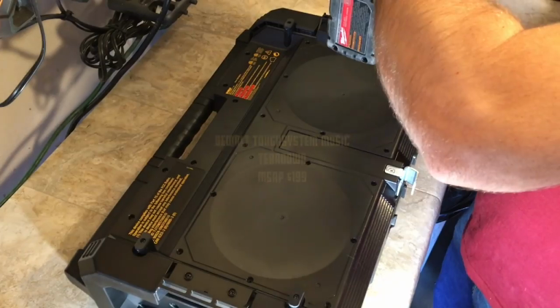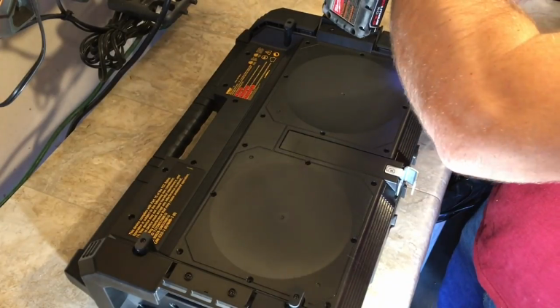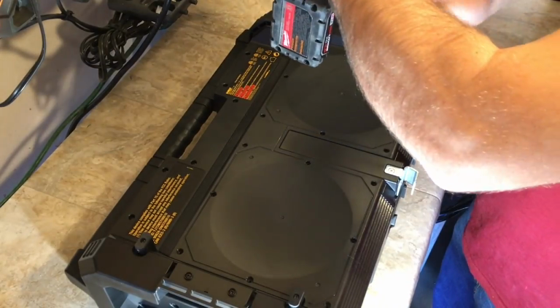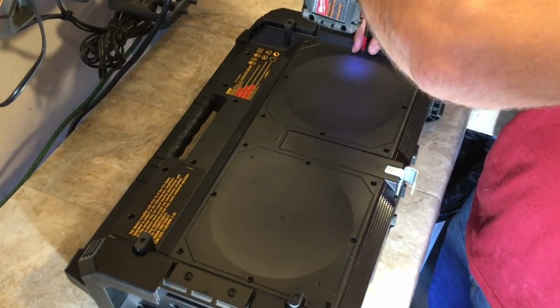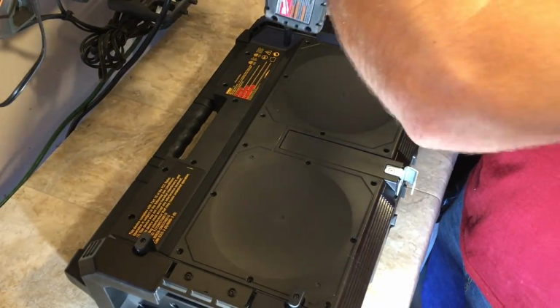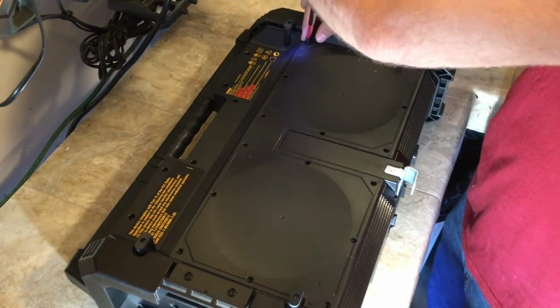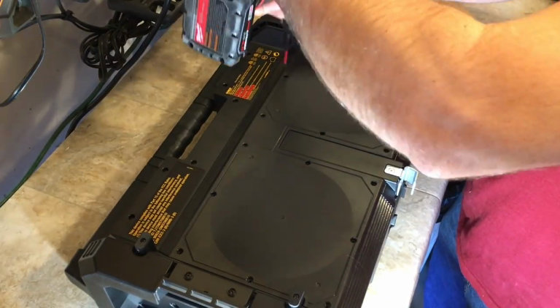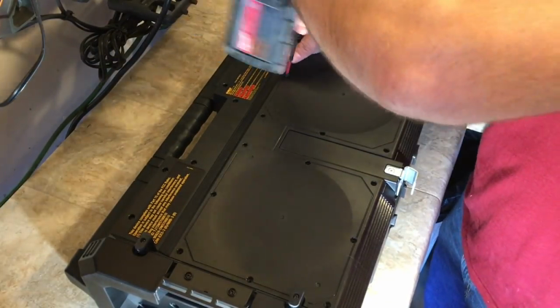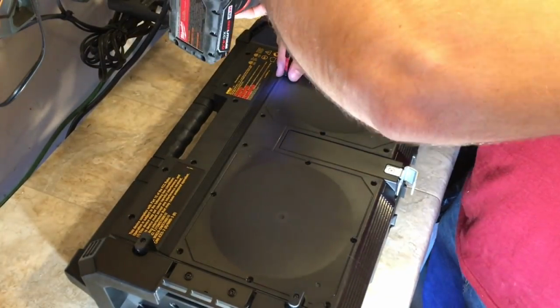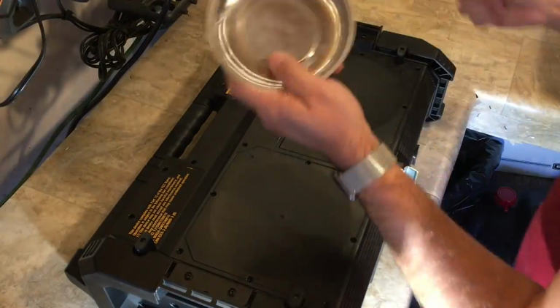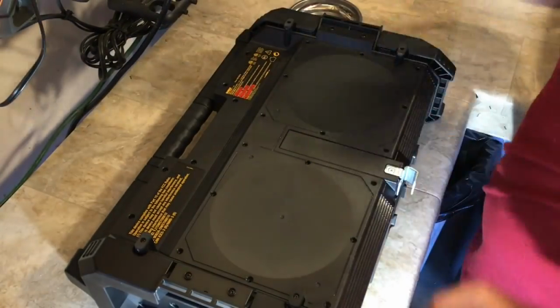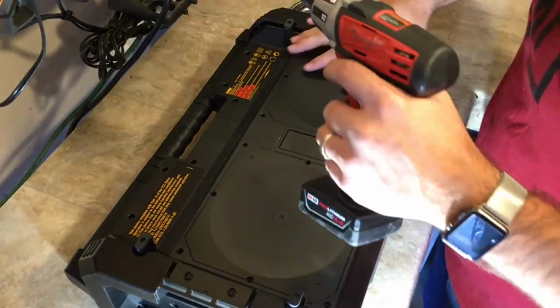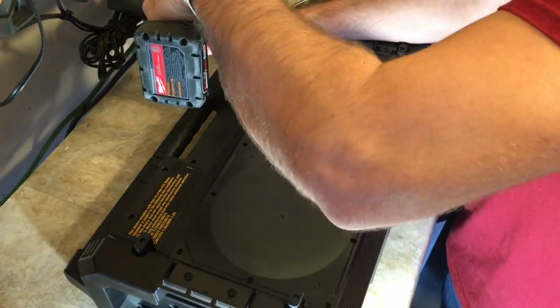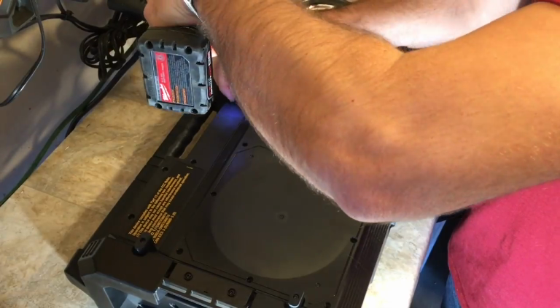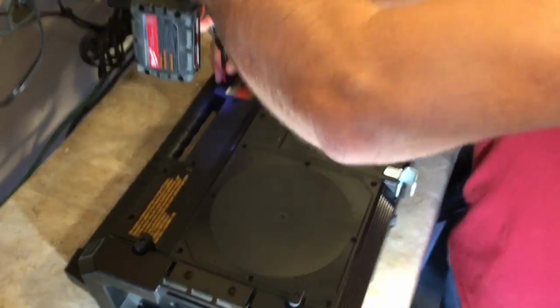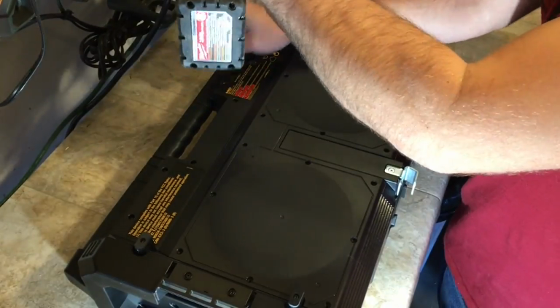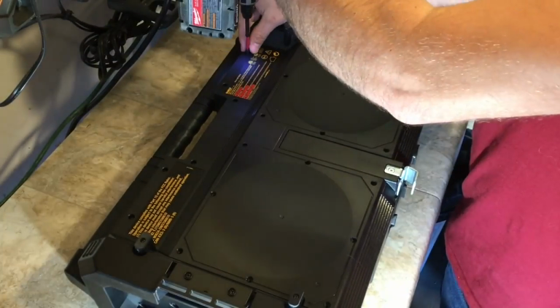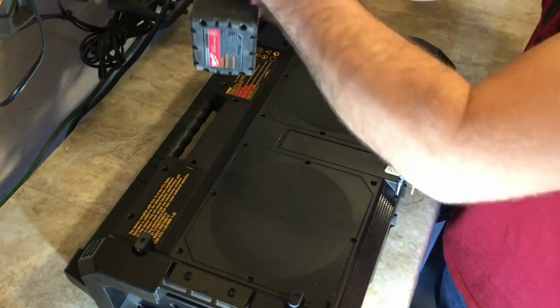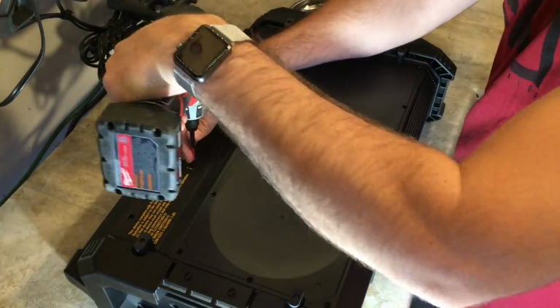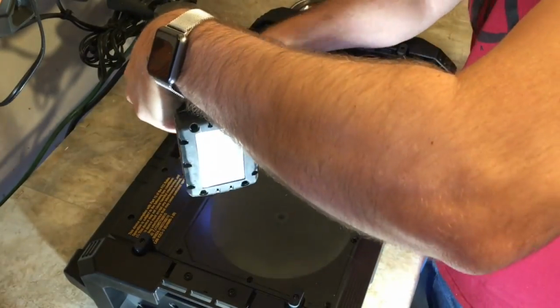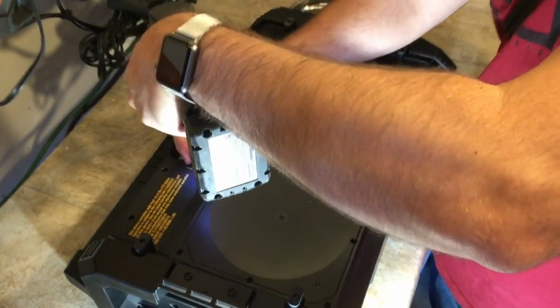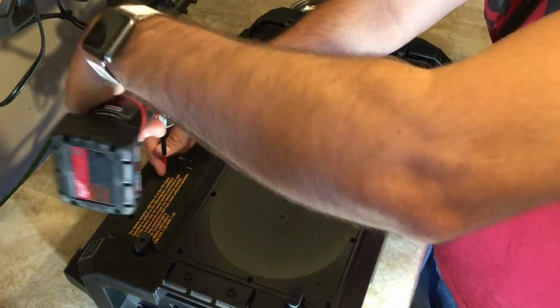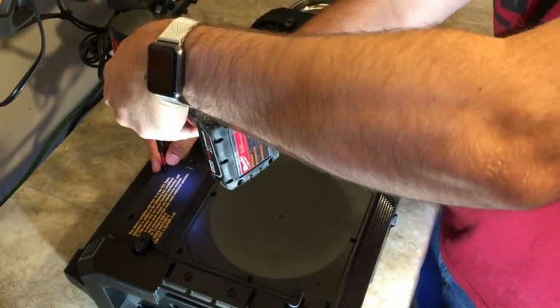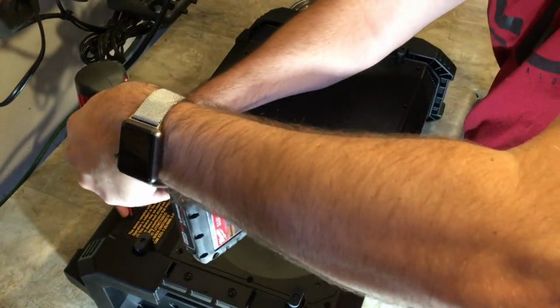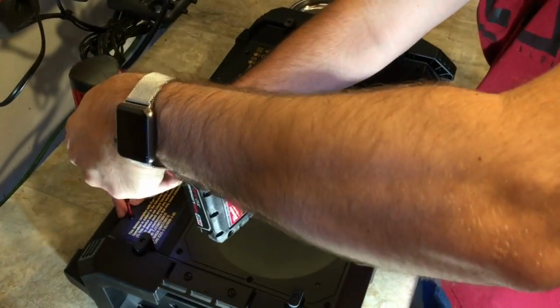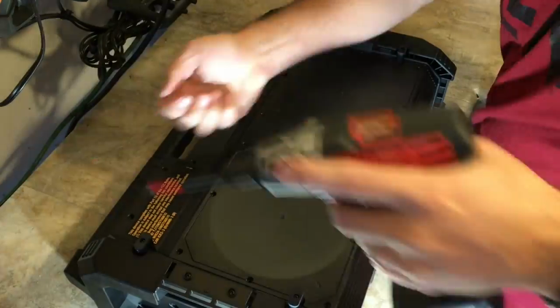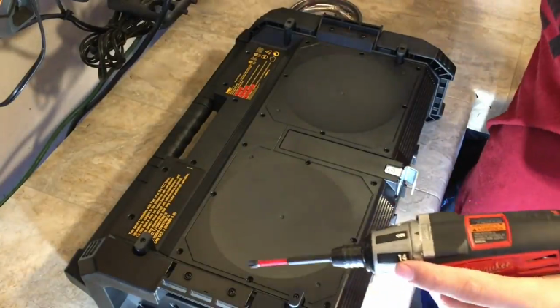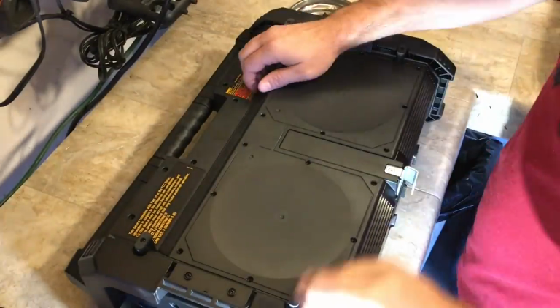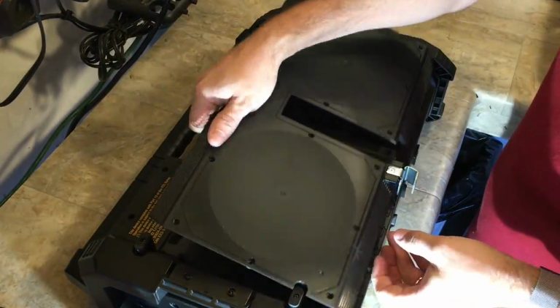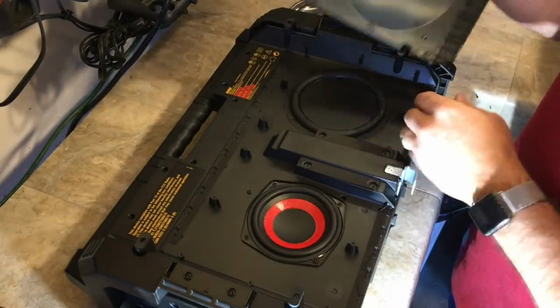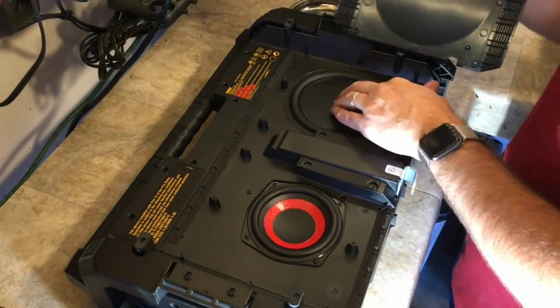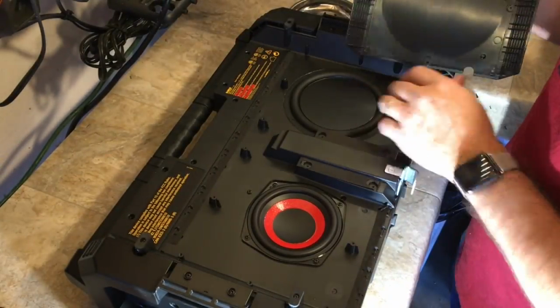It has a lot of screws, and that's a good thing because you'll find a lot of these tools that aren't held together with much. But this is definitely built tough — it literally has 40 or 50 screws.